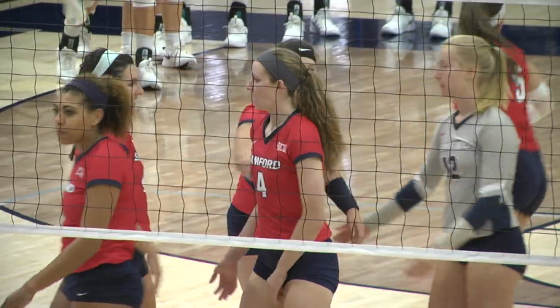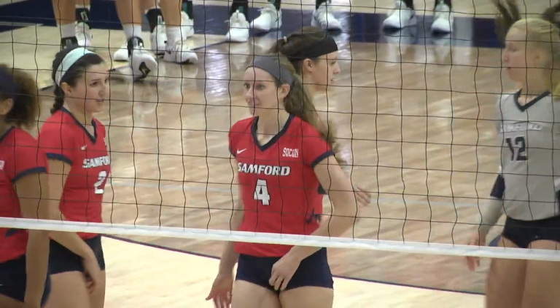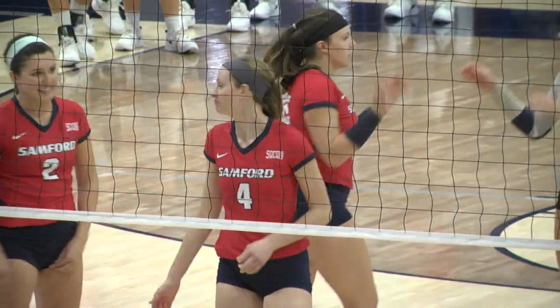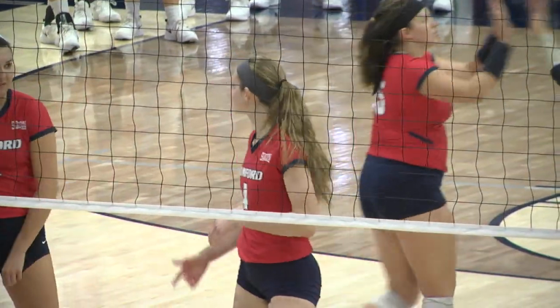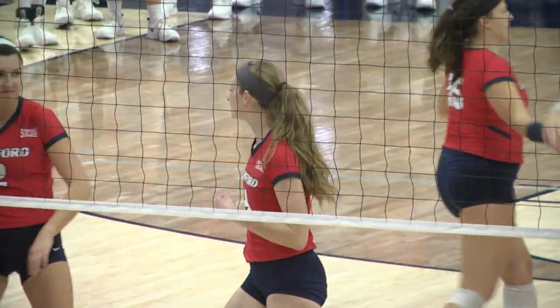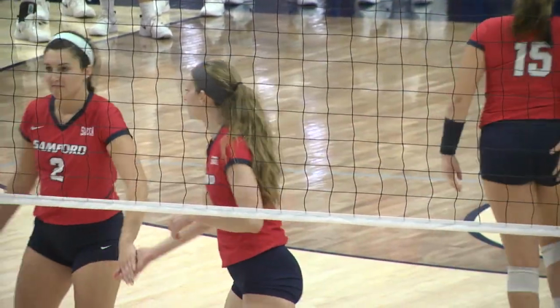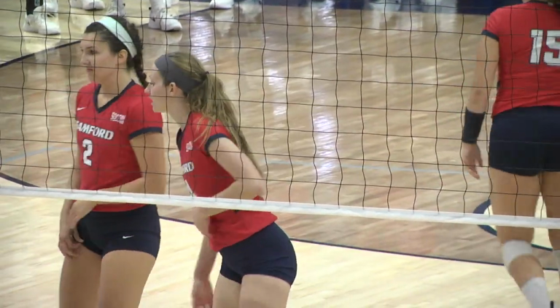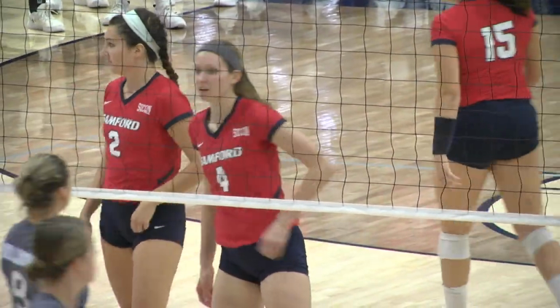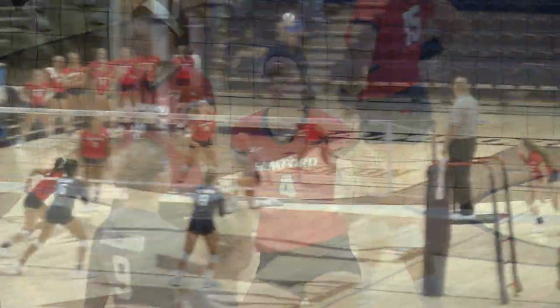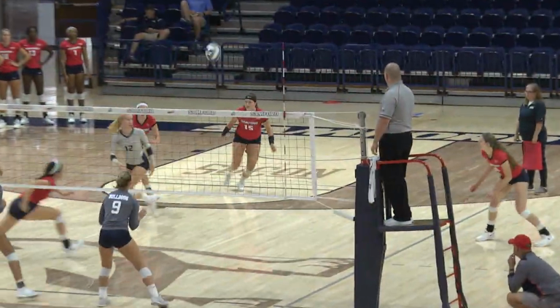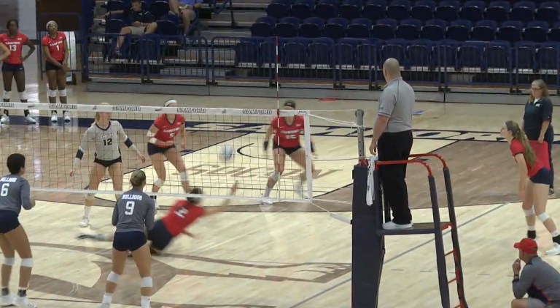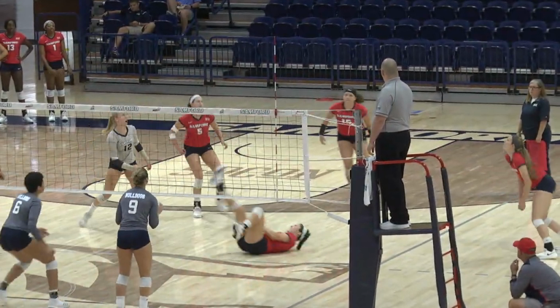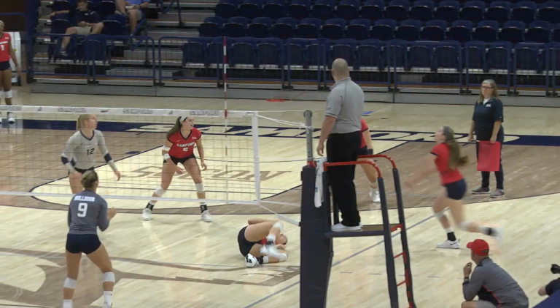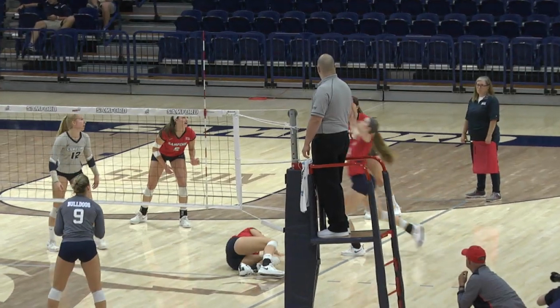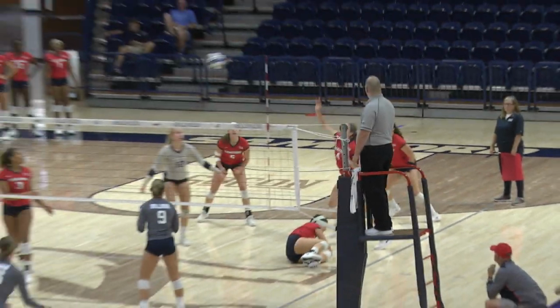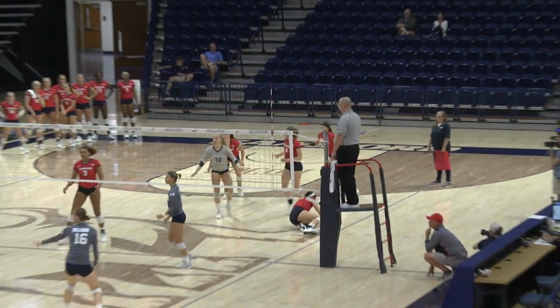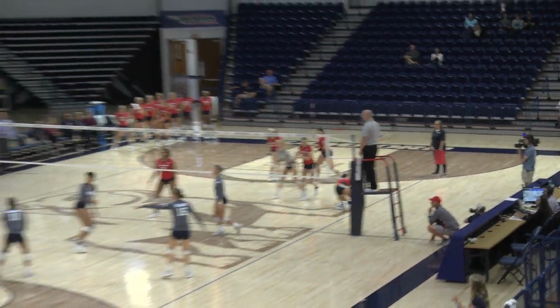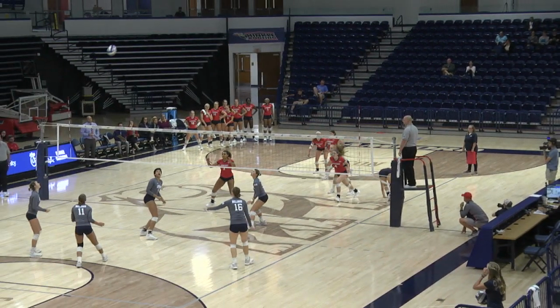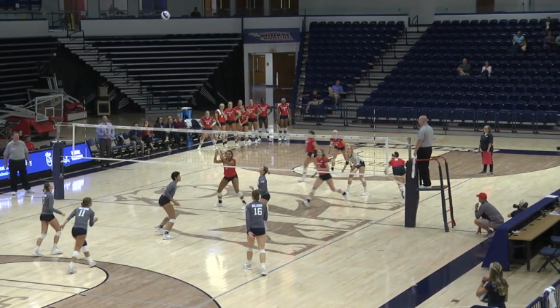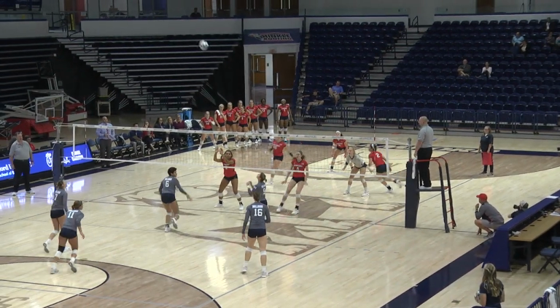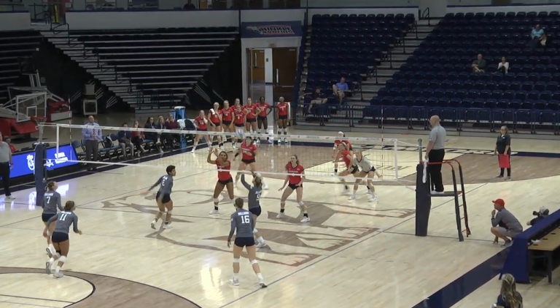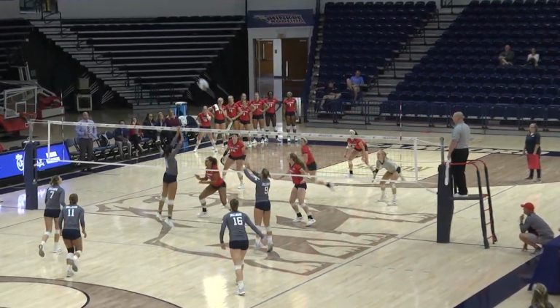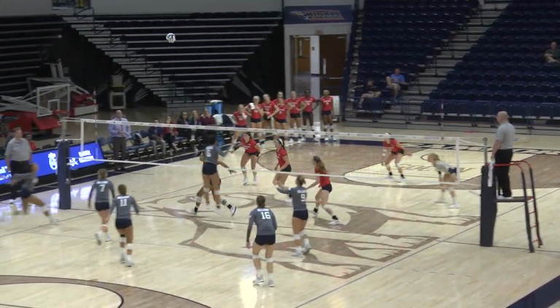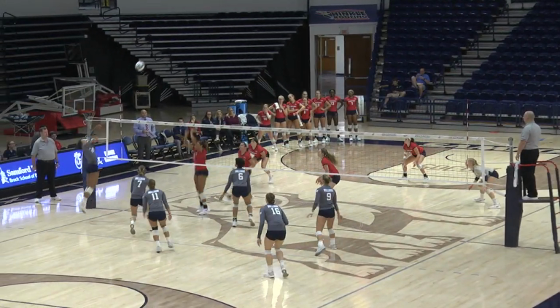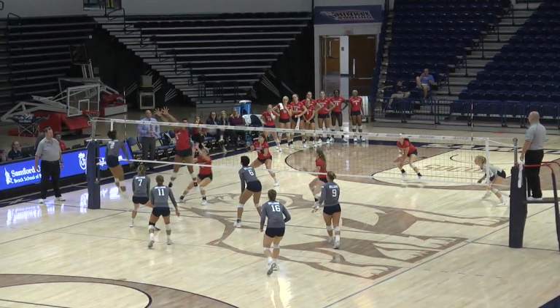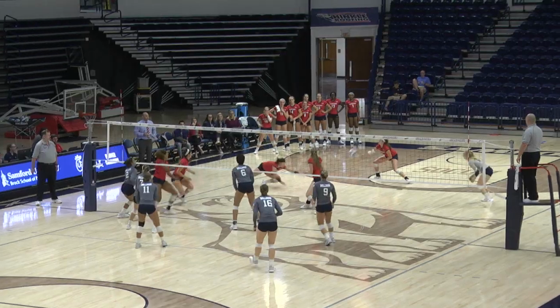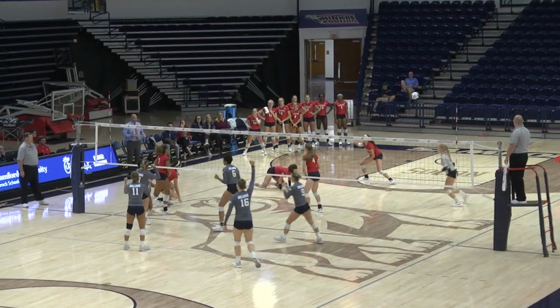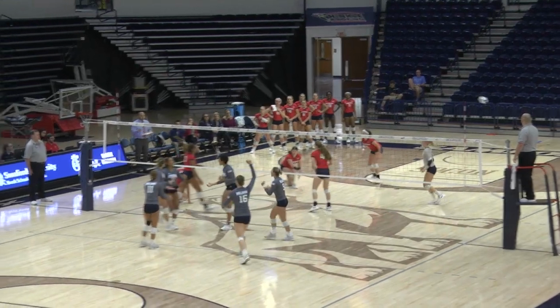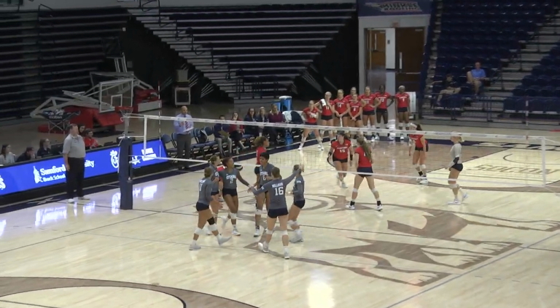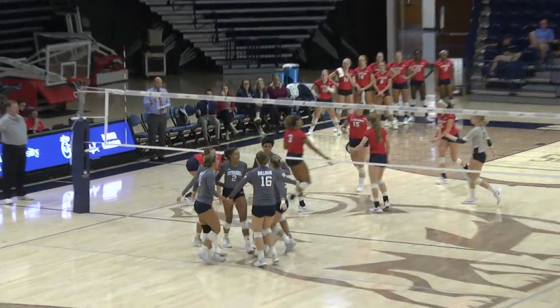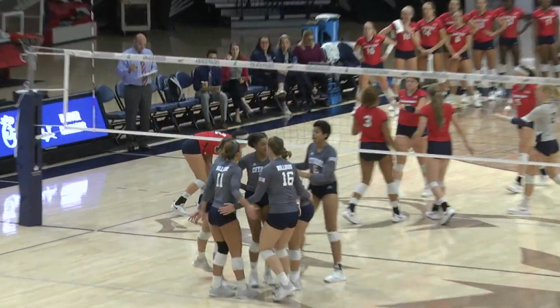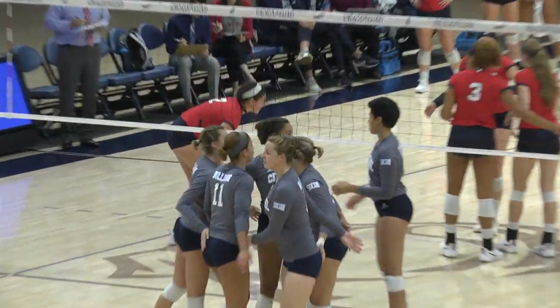Six to four, Sanford over the Citadel. The Citadel with a low serve — this has got to go over — set, and a point for the Citadel. Nicely done.